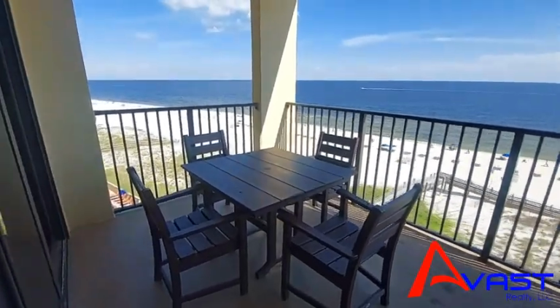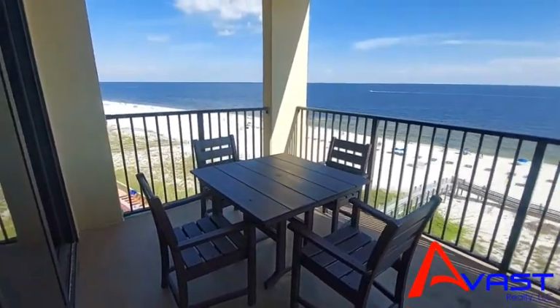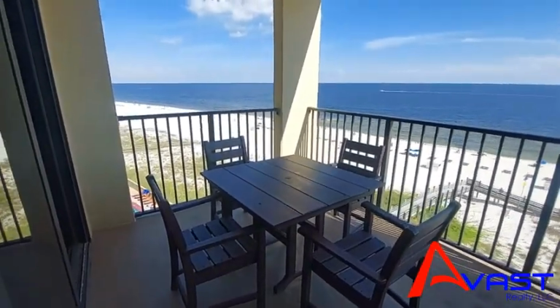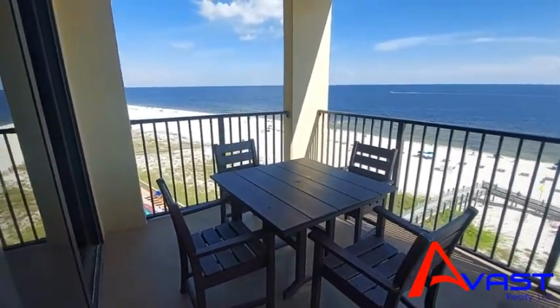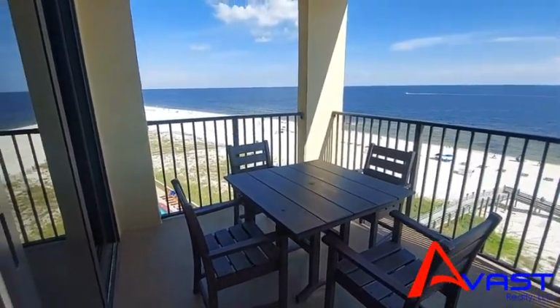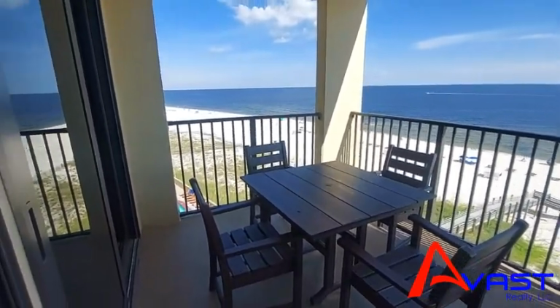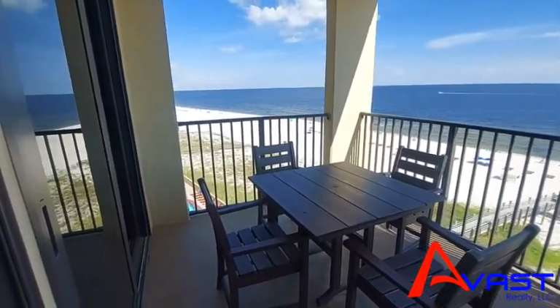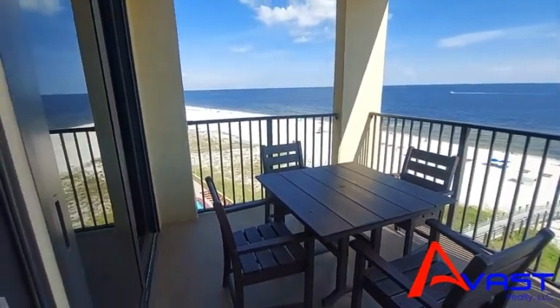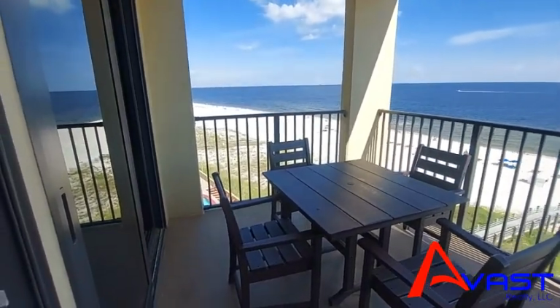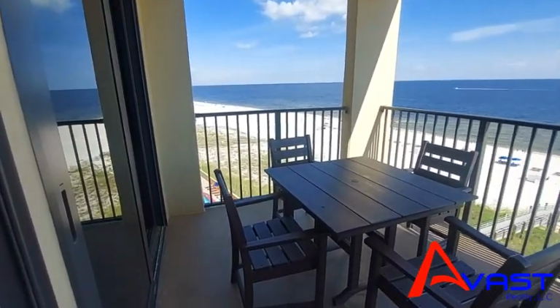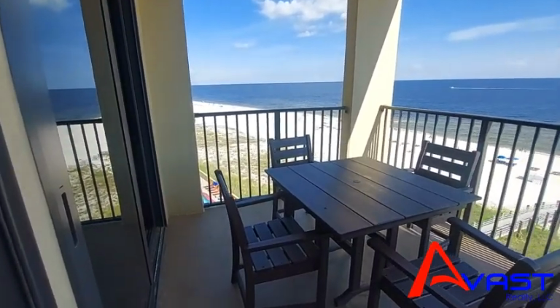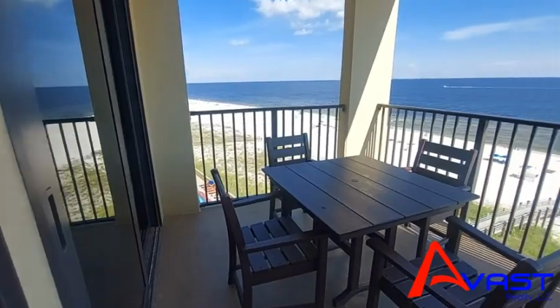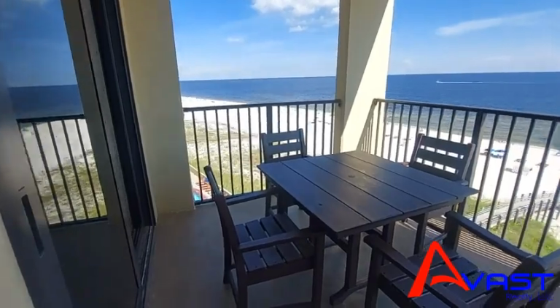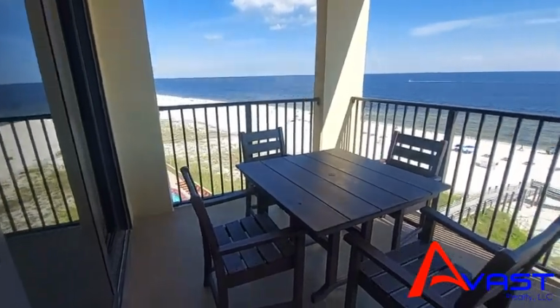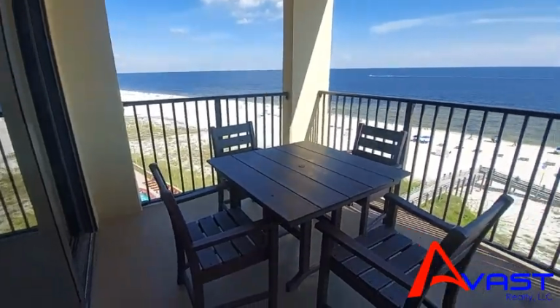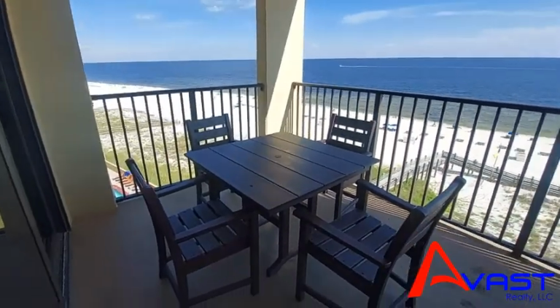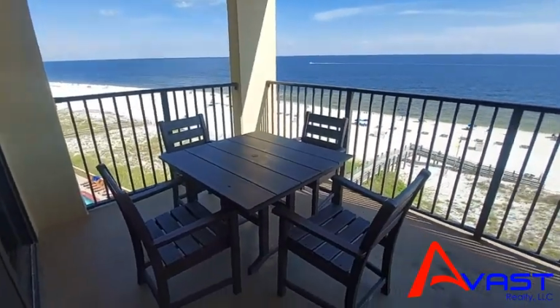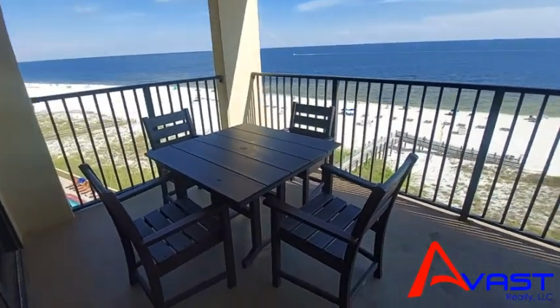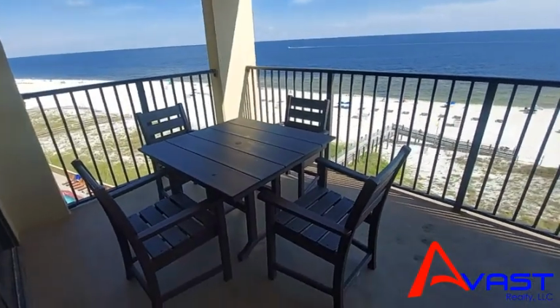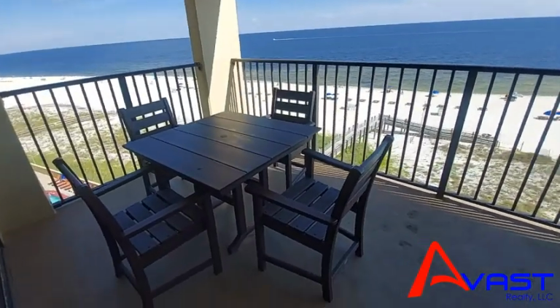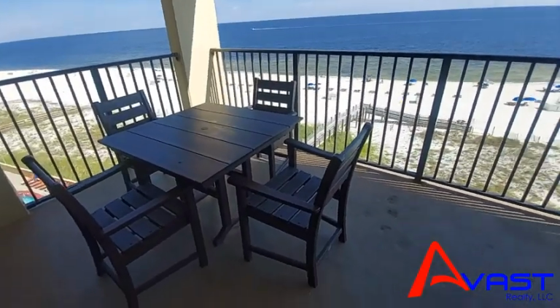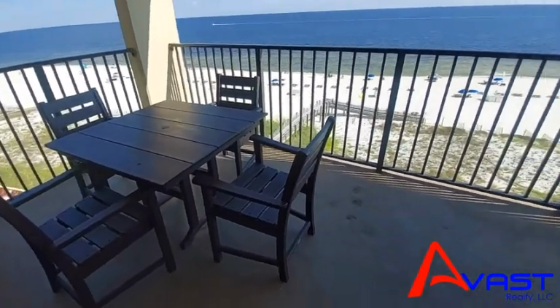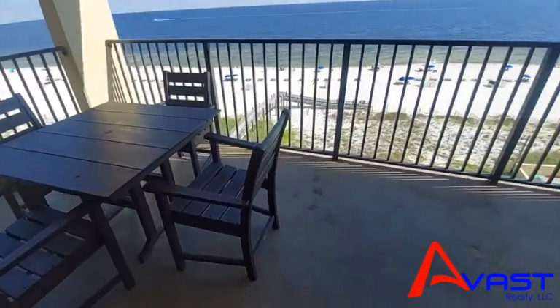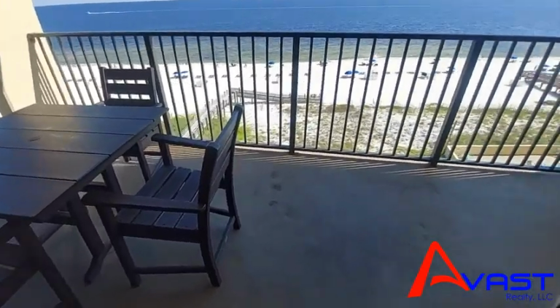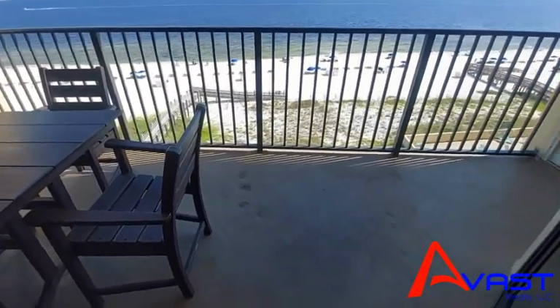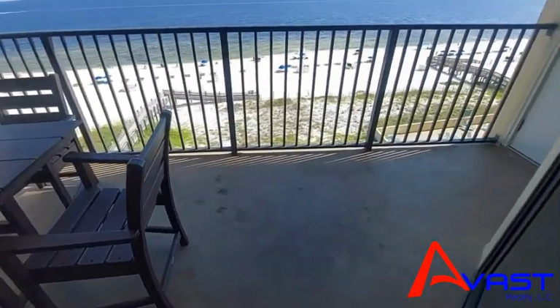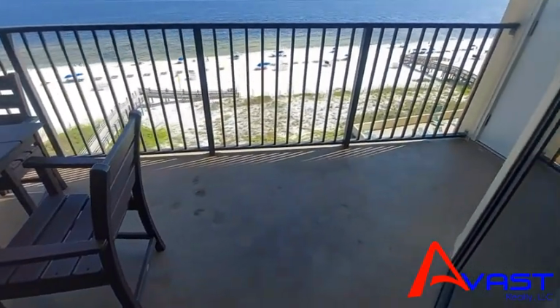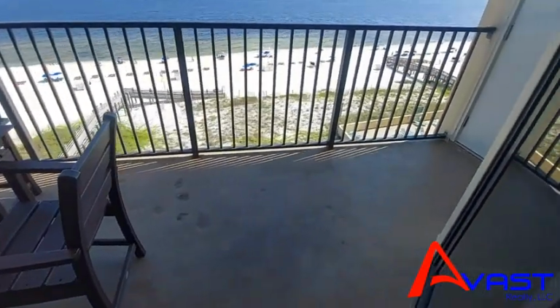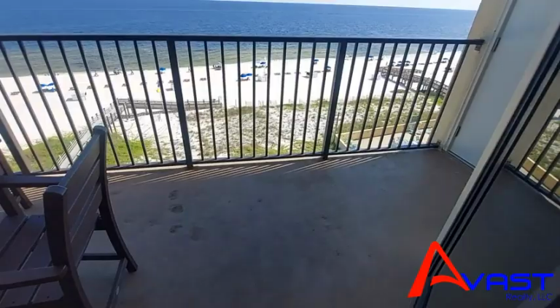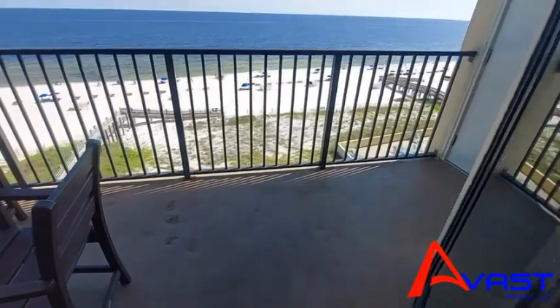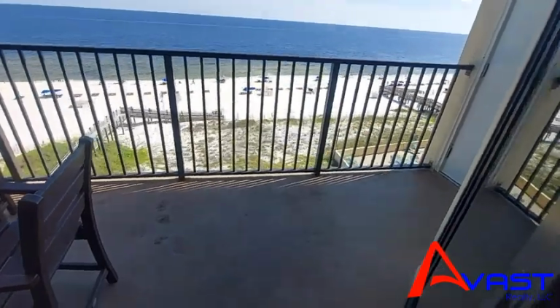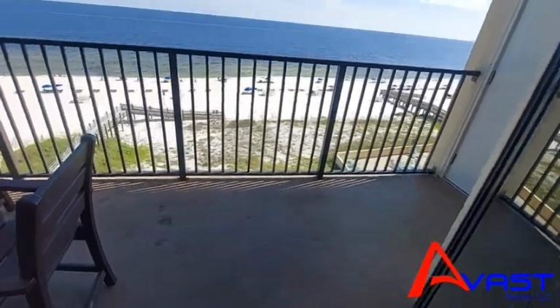I love this corner balcony — it gives you a little more privacy. As you can see, it's big enough for a table and chairs and some room to spare.